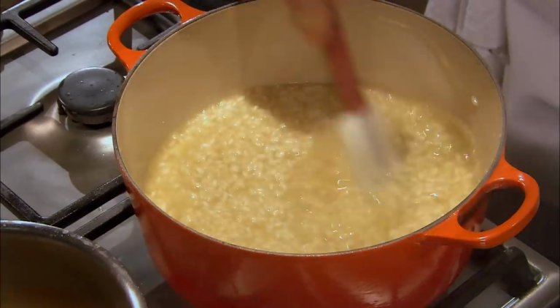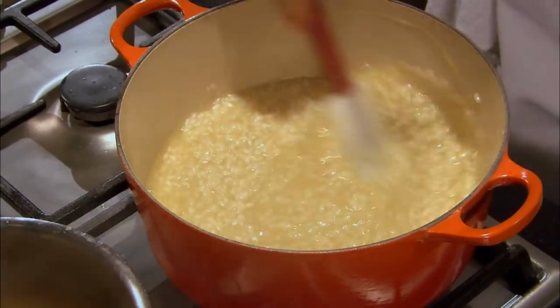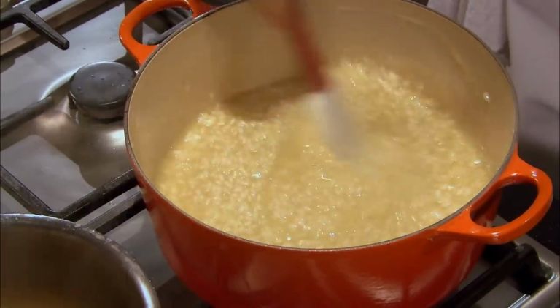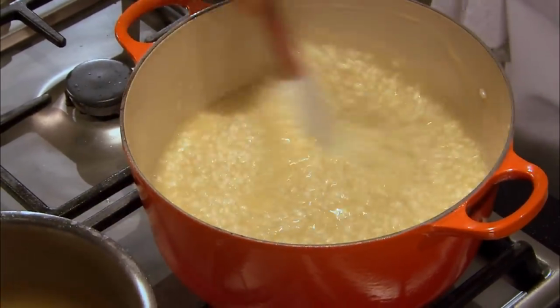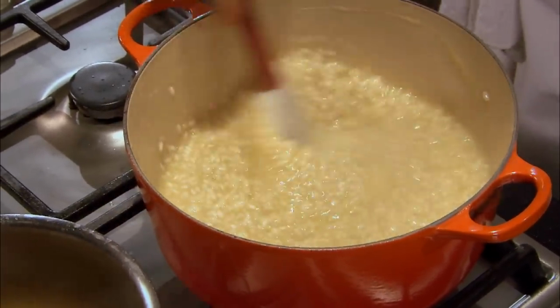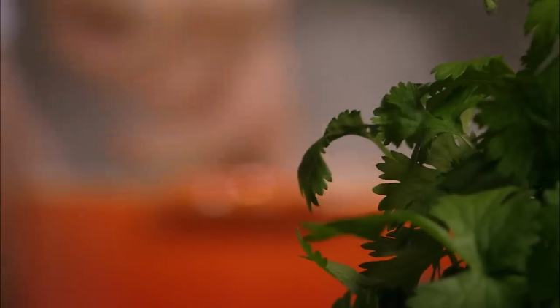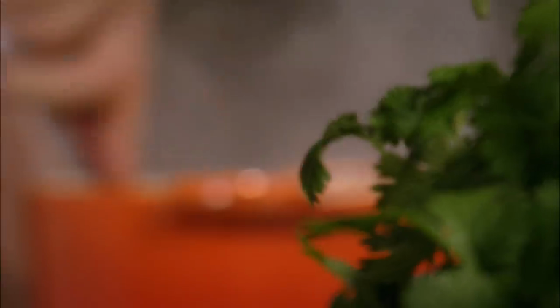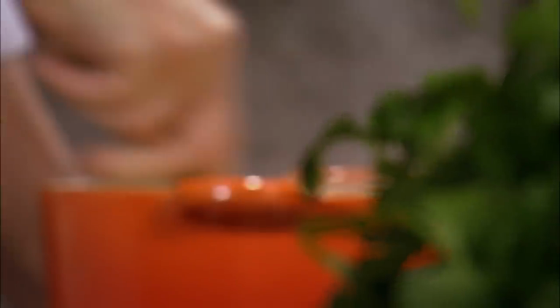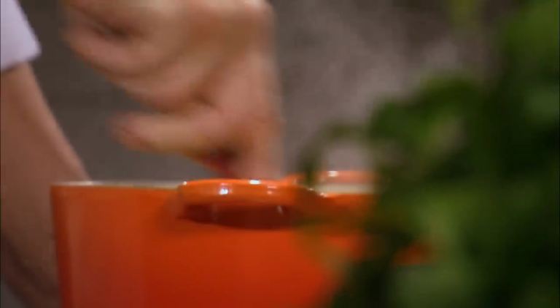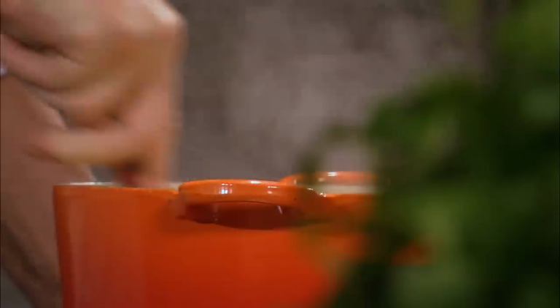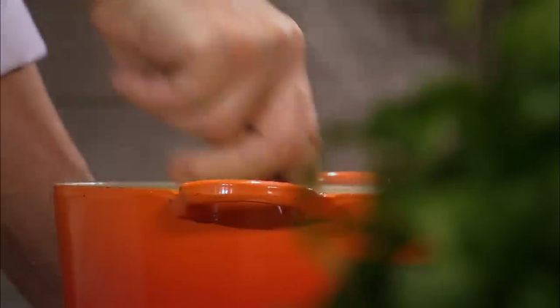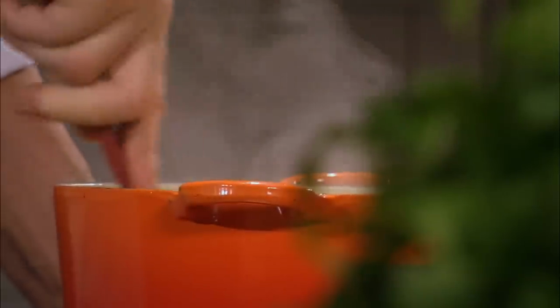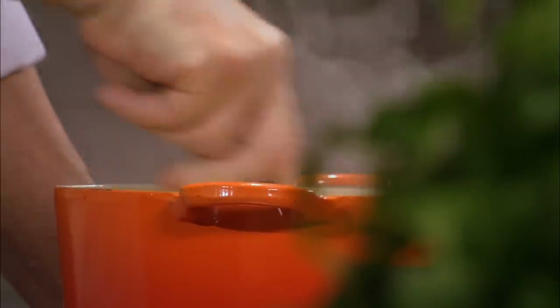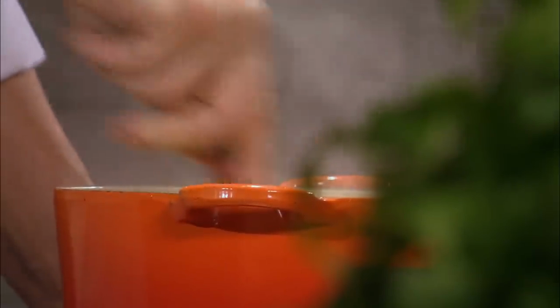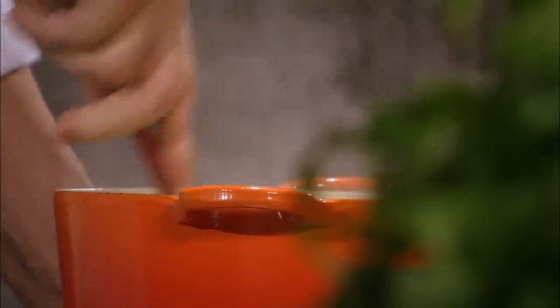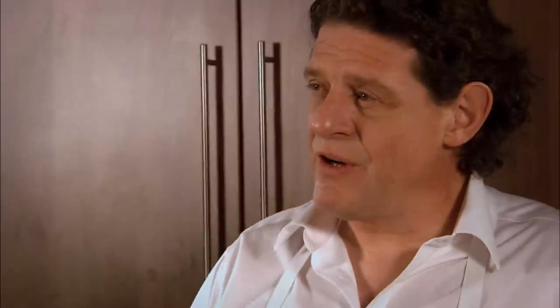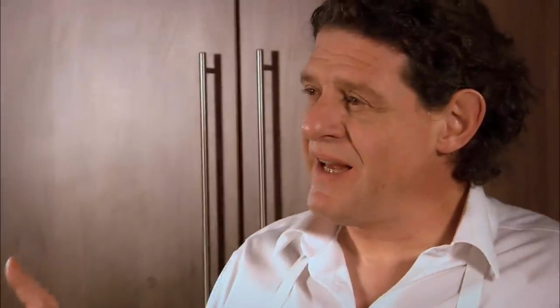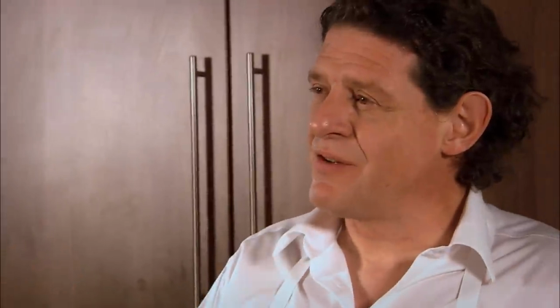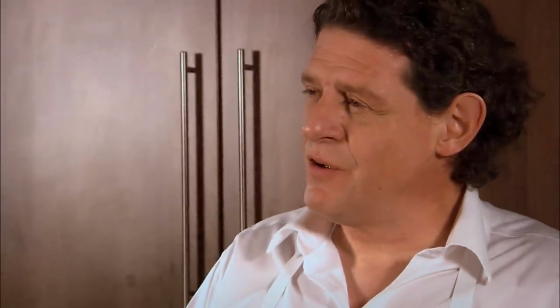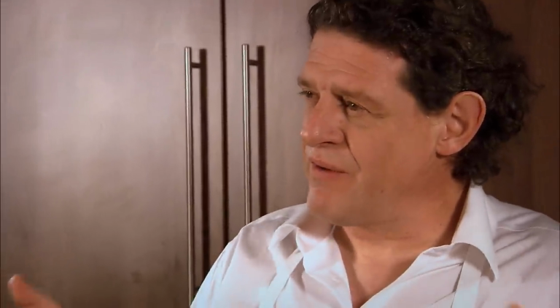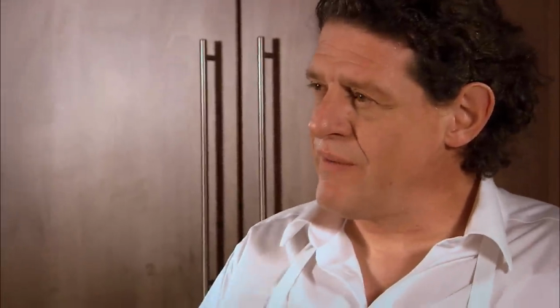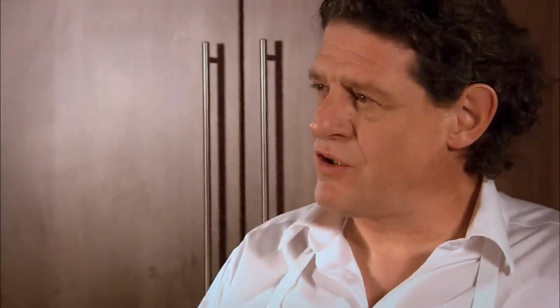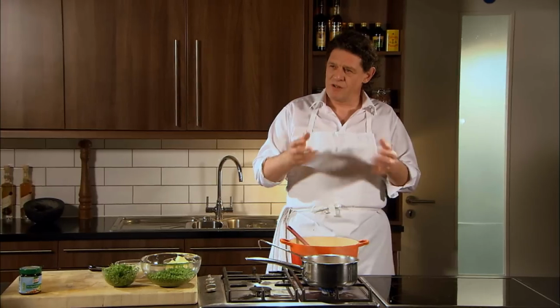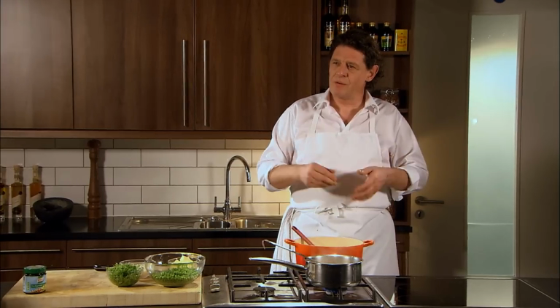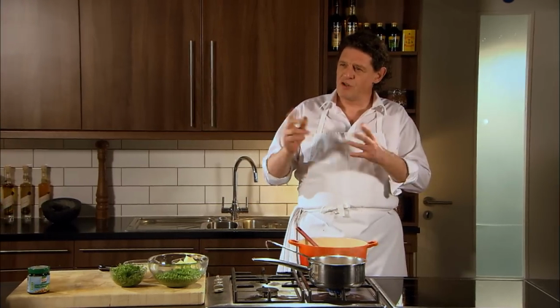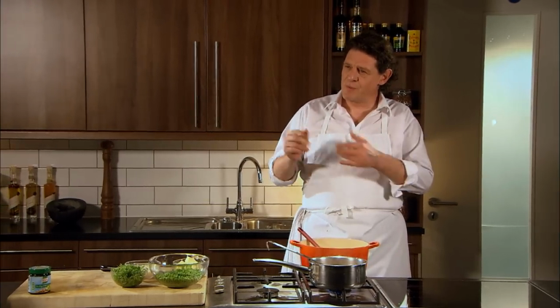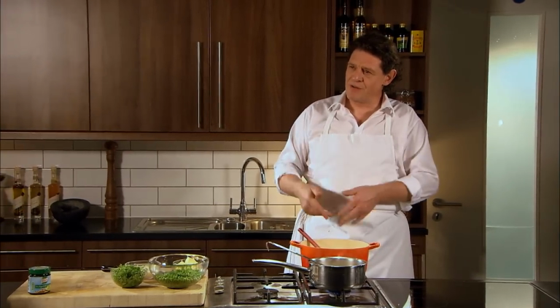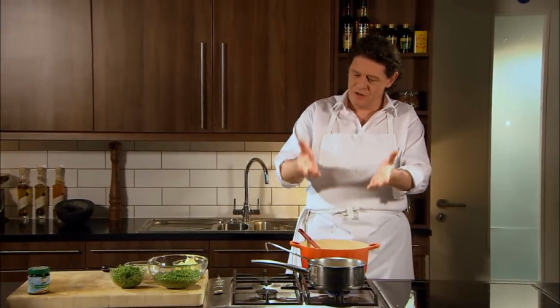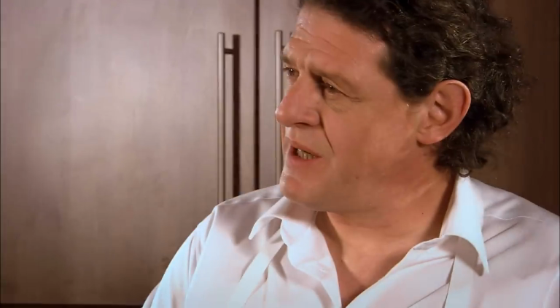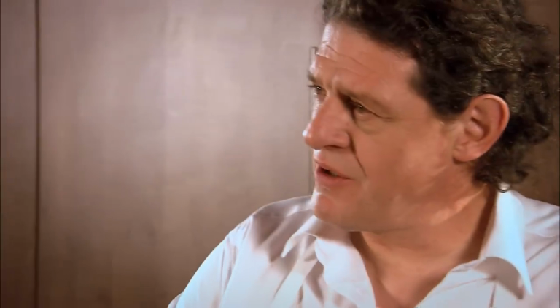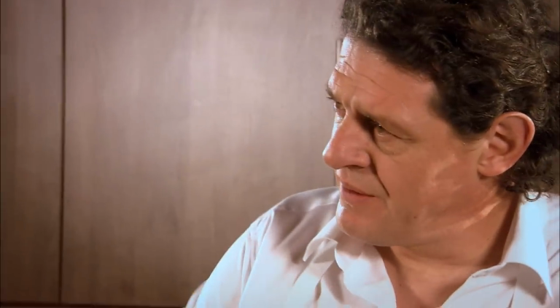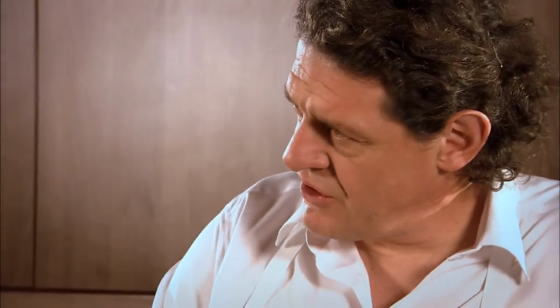The beauty of risotto is, once you have the confidence at the stove to make it, then your recipes are endless. You flavour it with whatever you wish — saffron, wild mushrooms, asparagus. Today it's peas and parsley. Delicious.